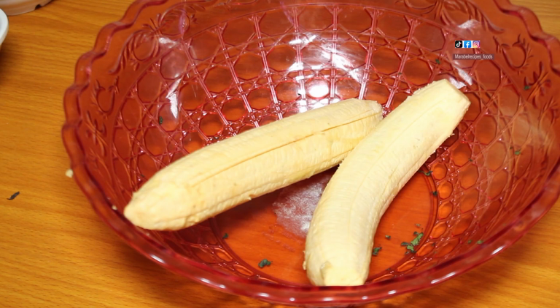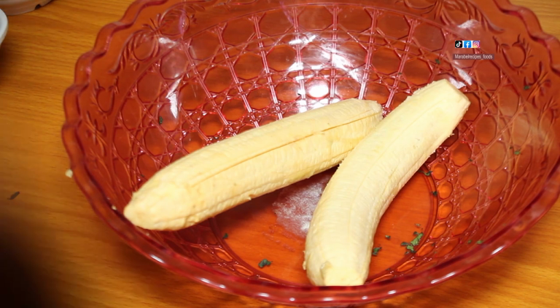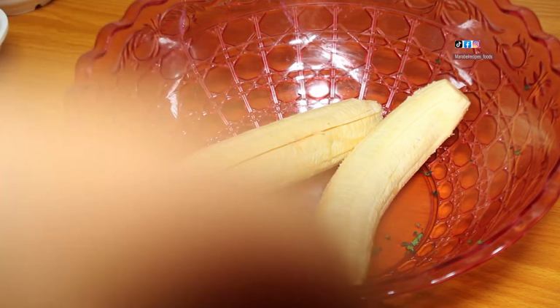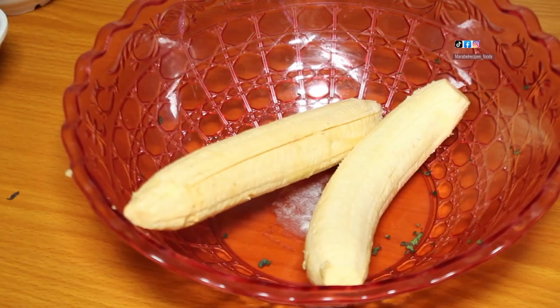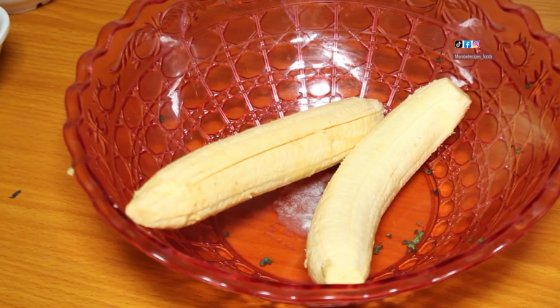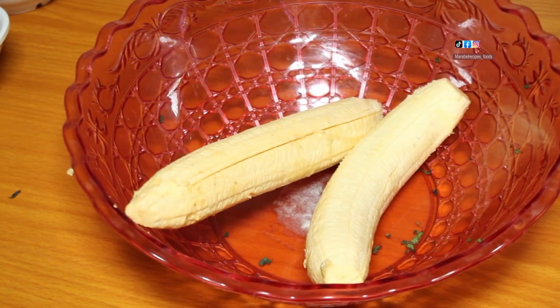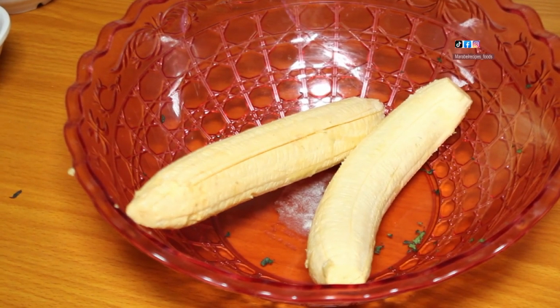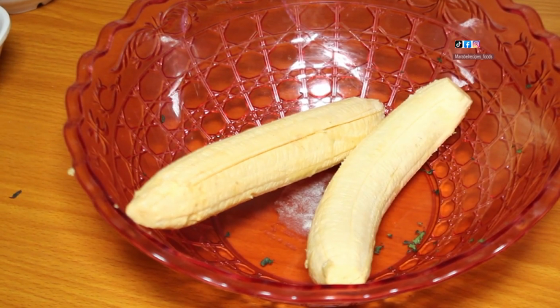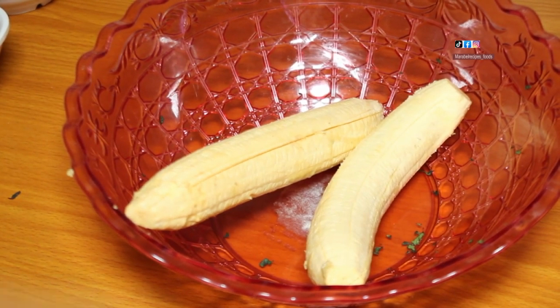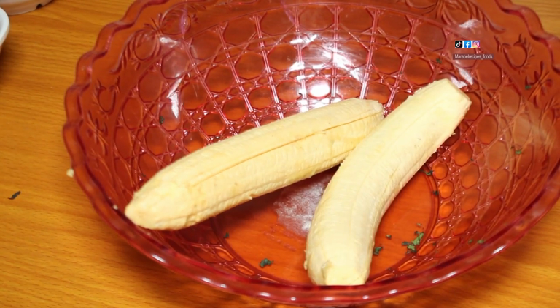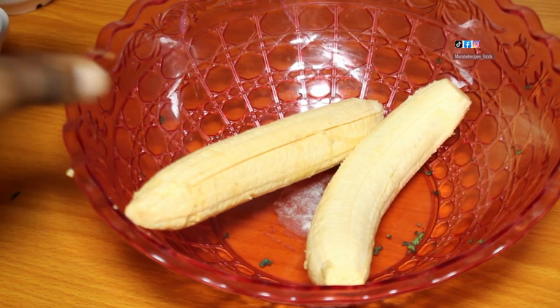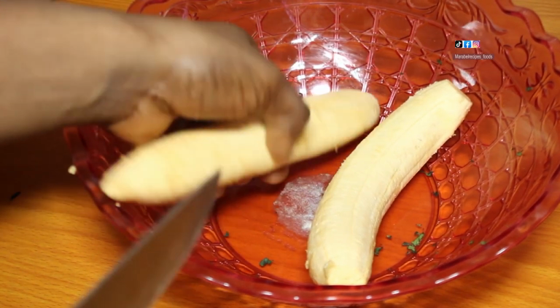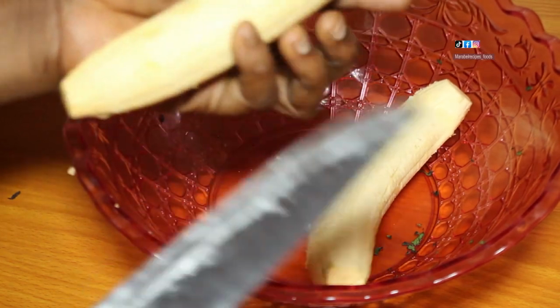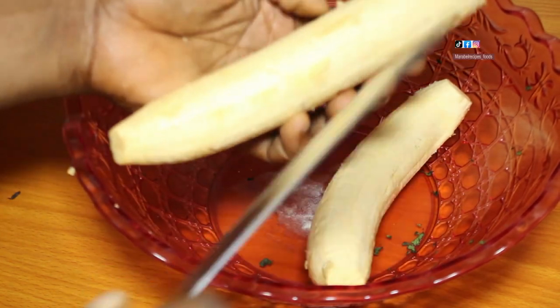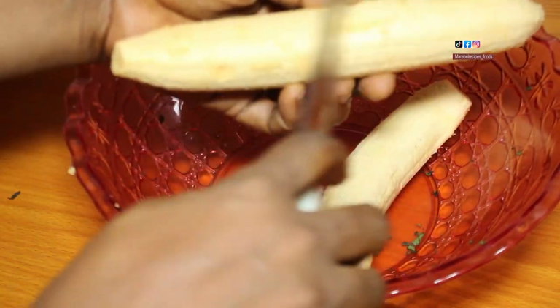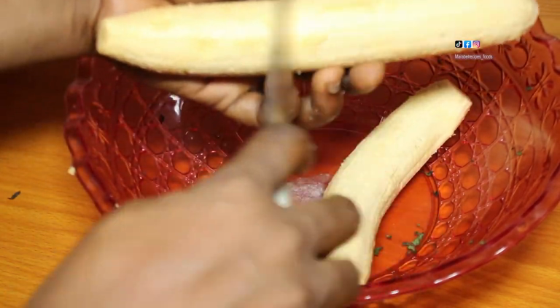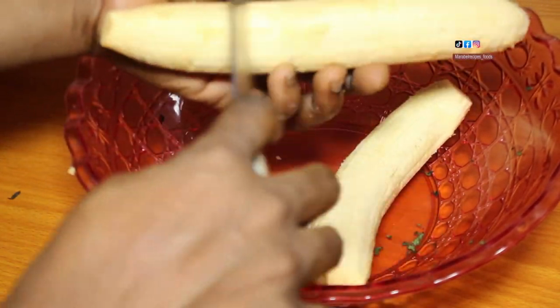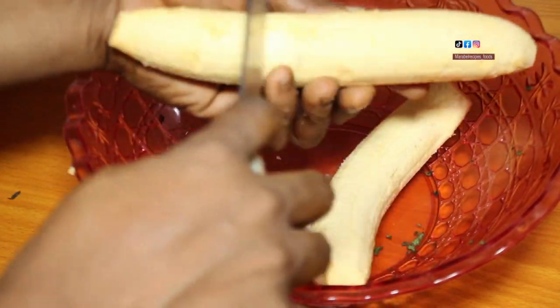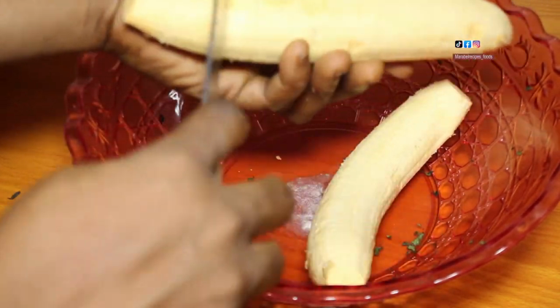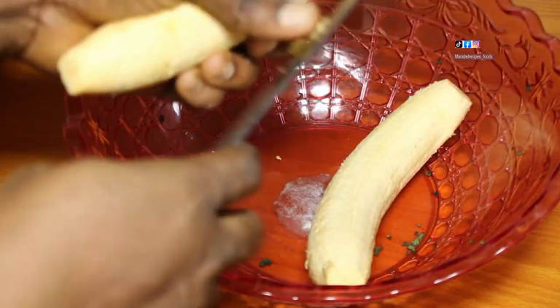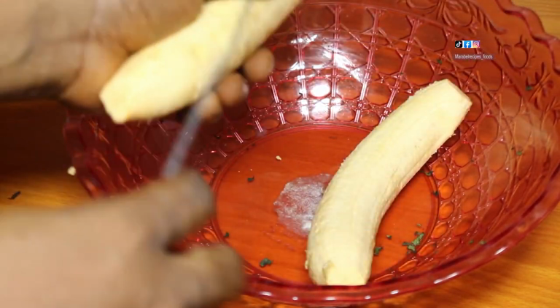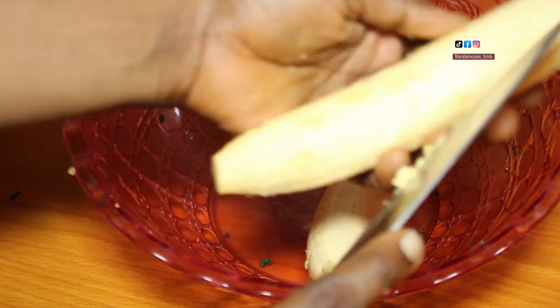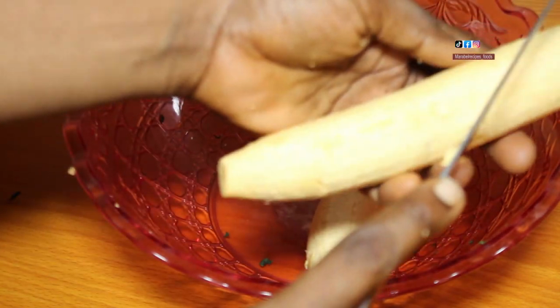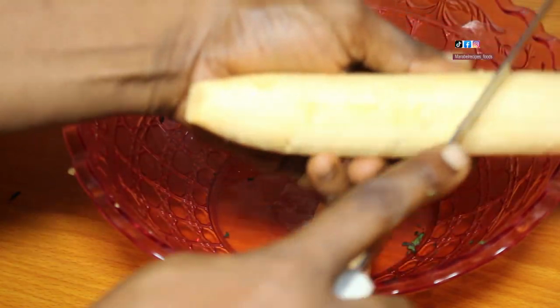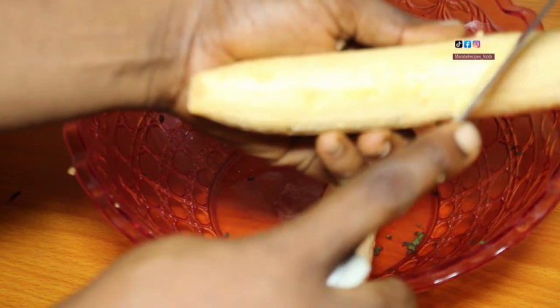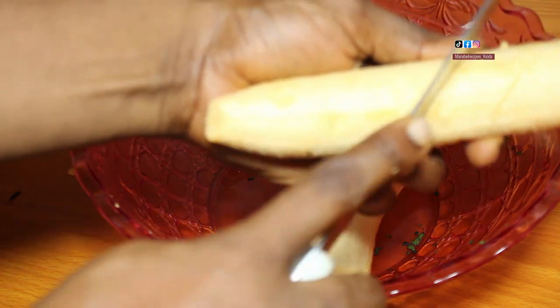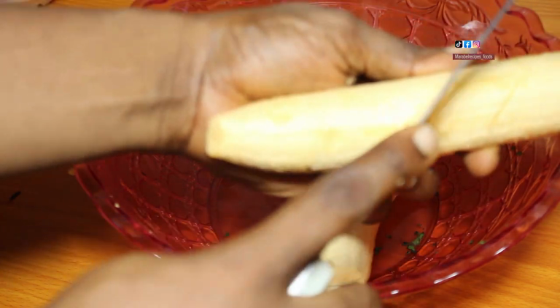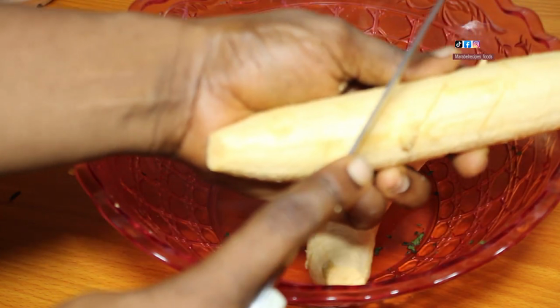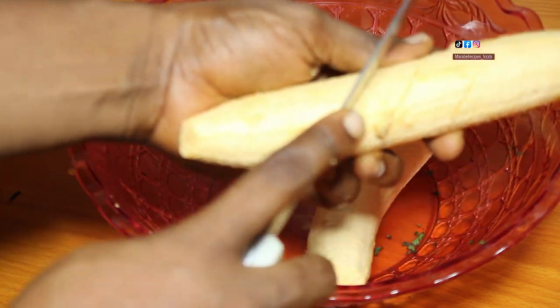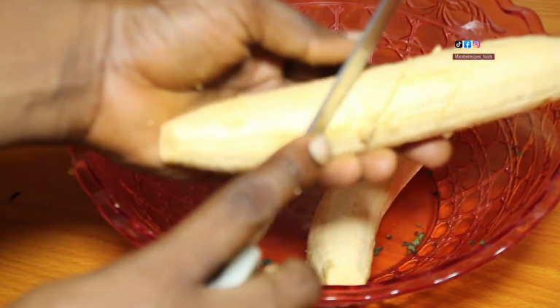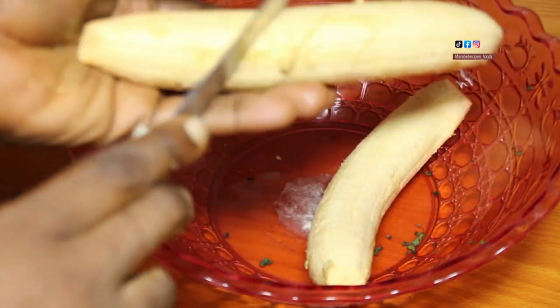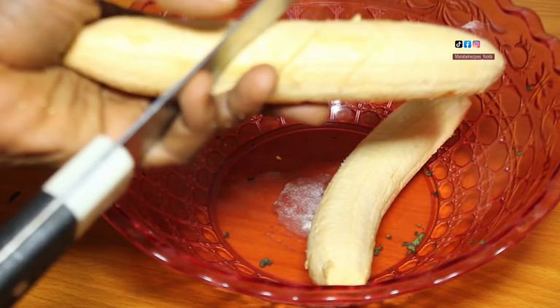After I've peeled the plantain, the next thing I did was to give this plantain some cuts, to enable the plantain to get done quickly.